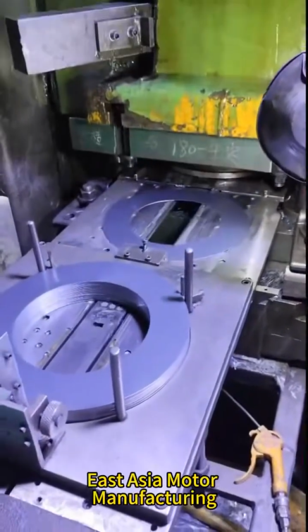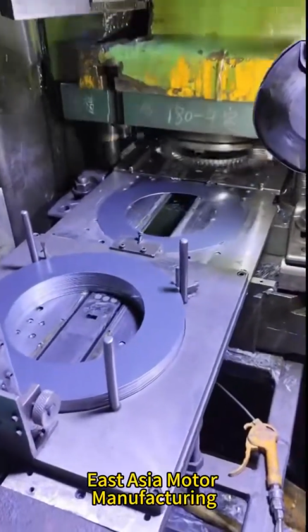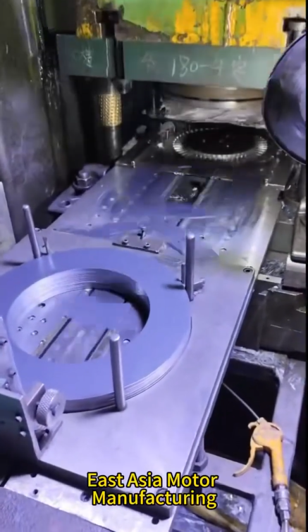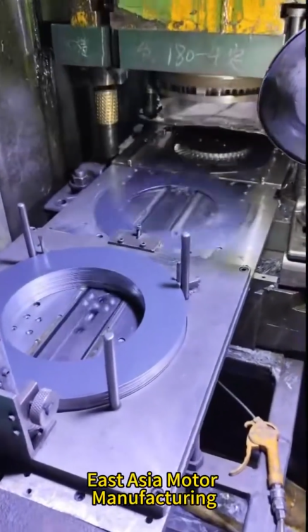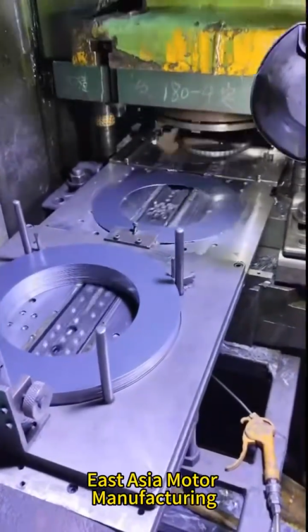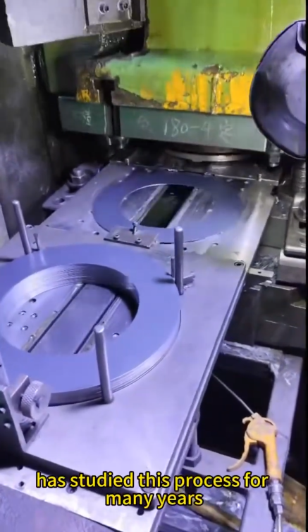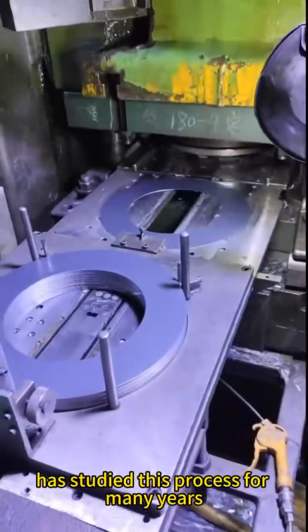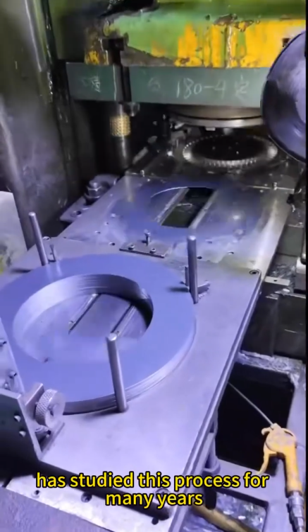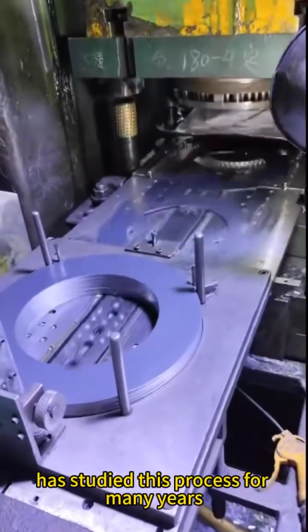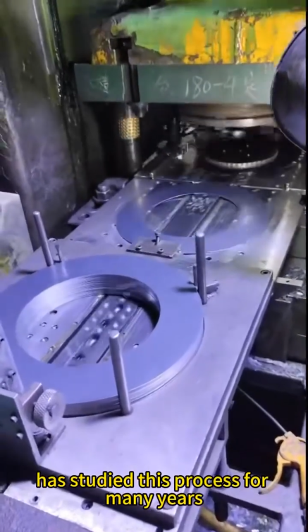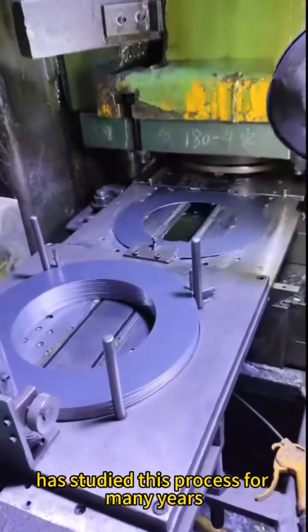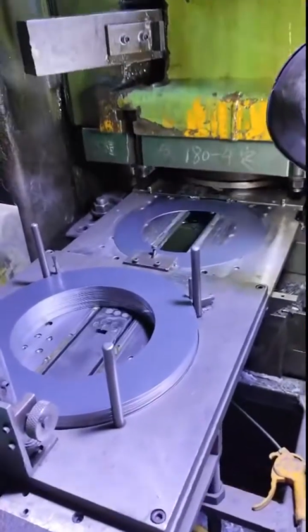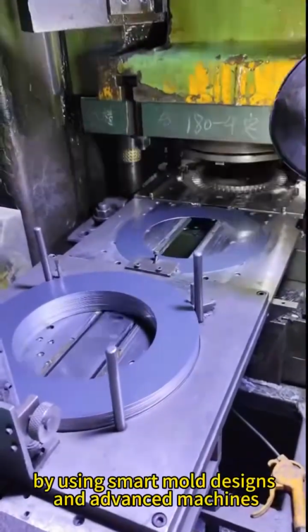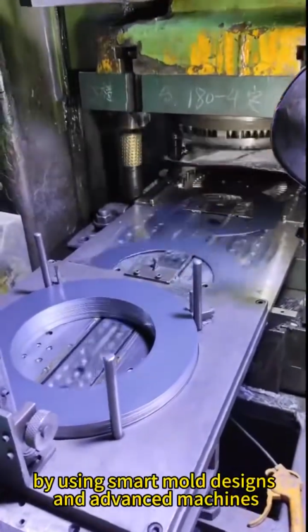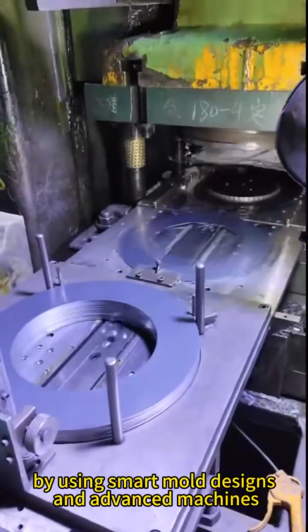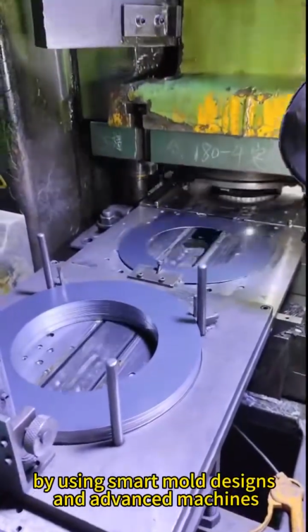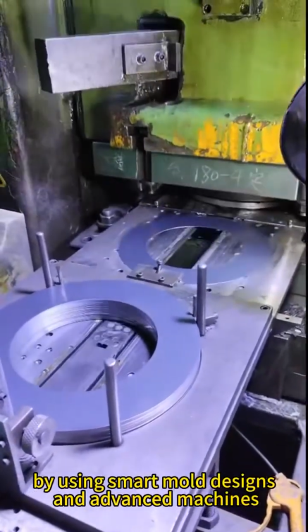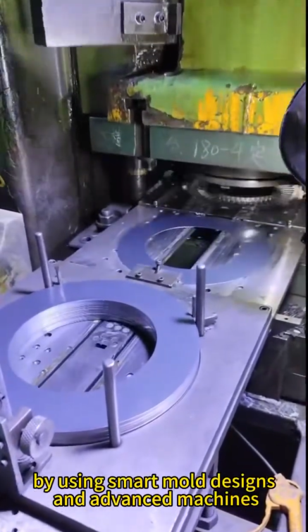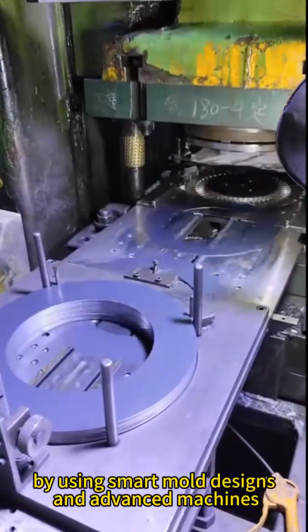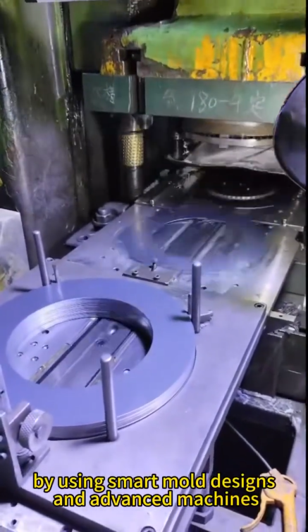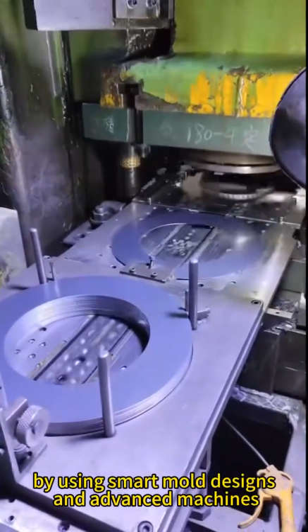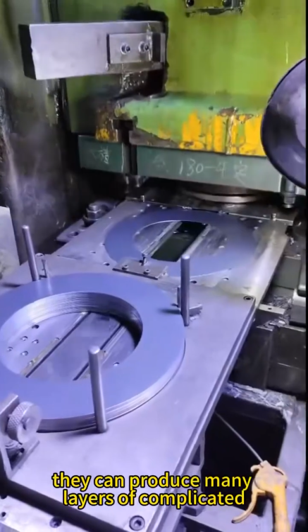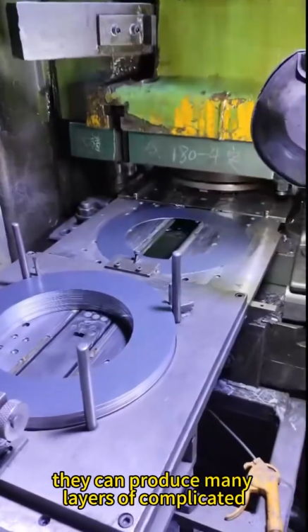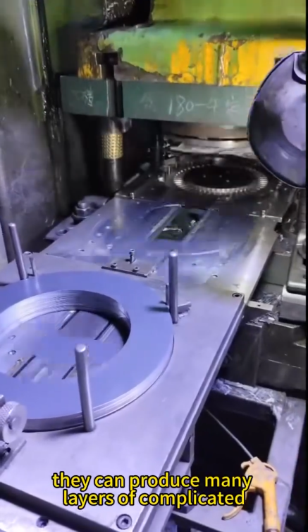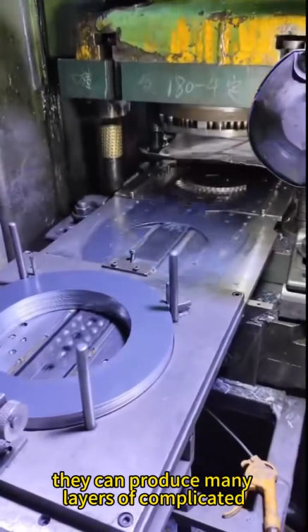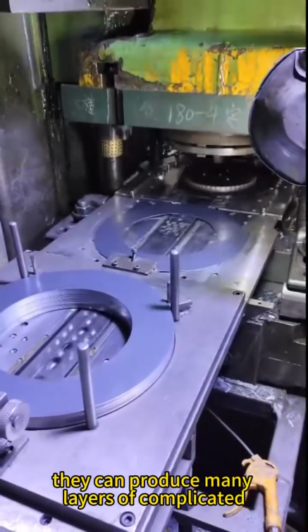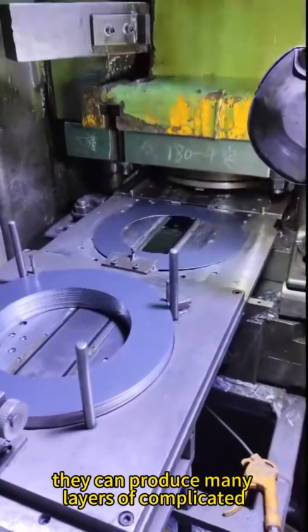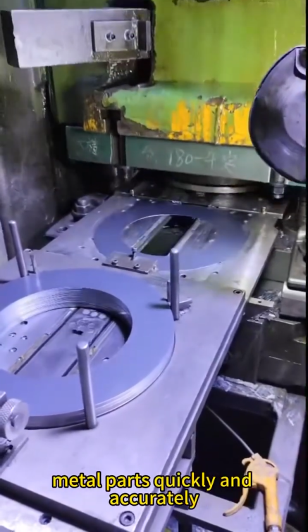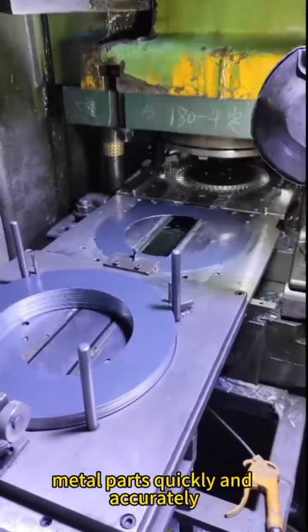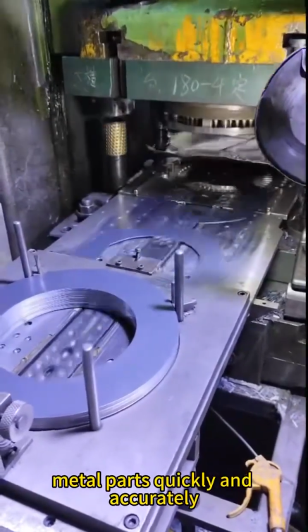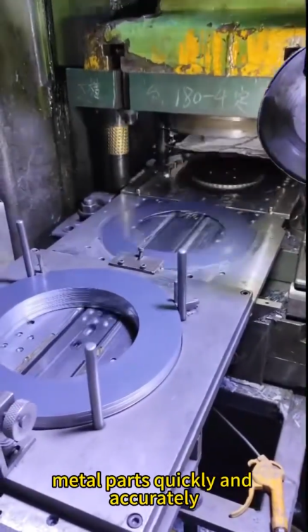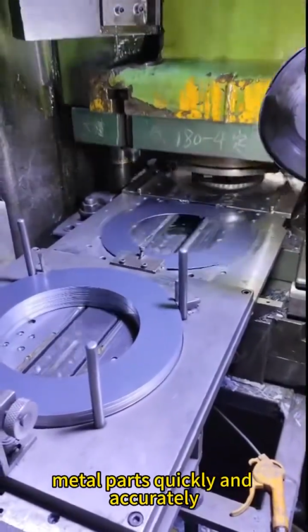East Asia Motor Manufacturing has studied this process for many years. By using smart mold designs and advanced machines, they can produce many layers of complicated metal parts quickly and accurately.